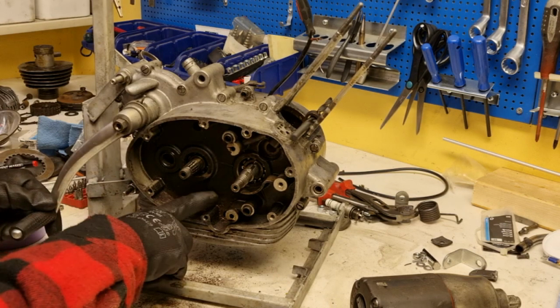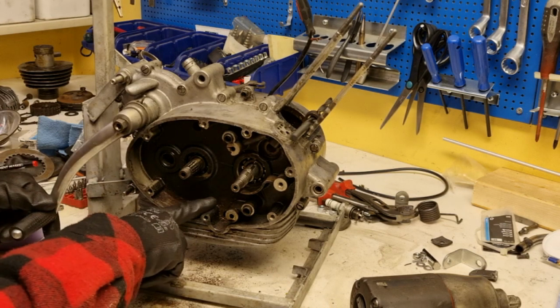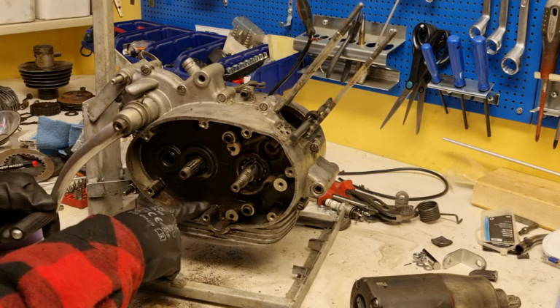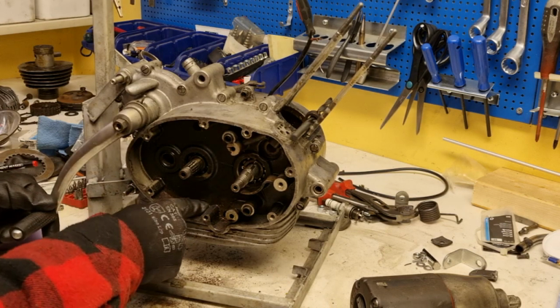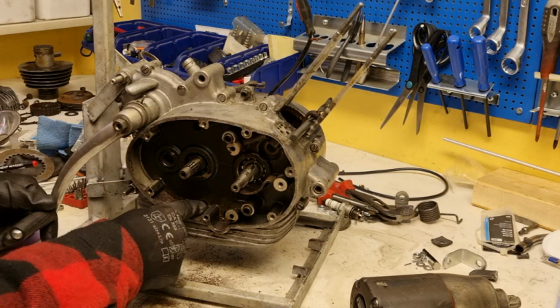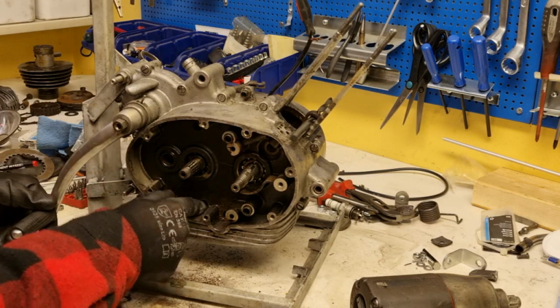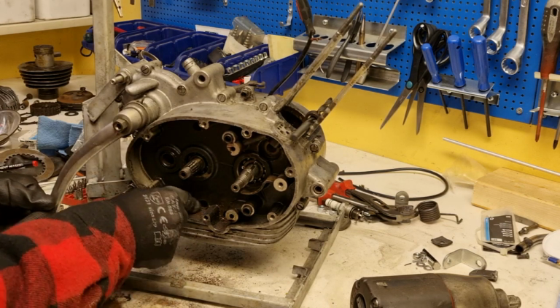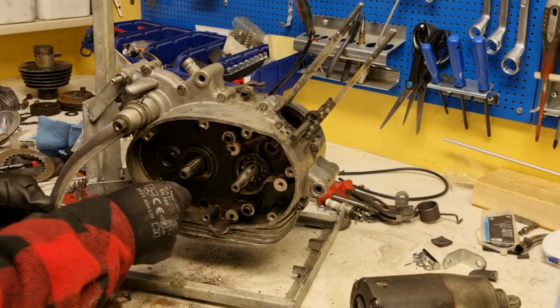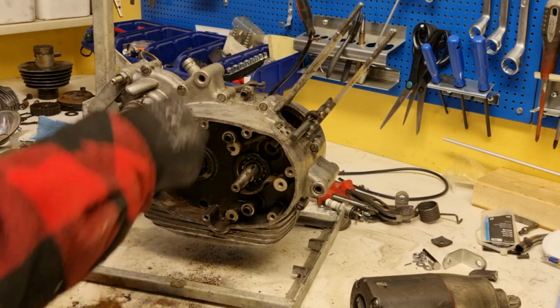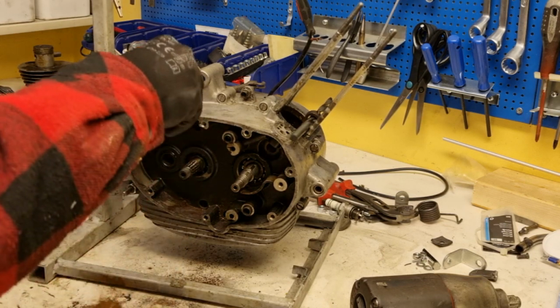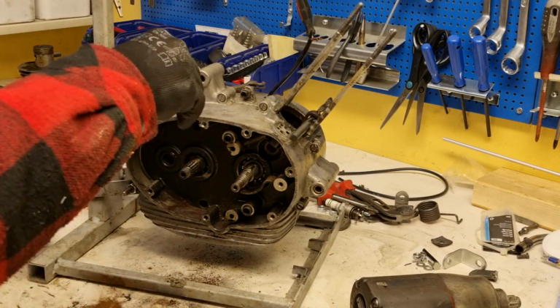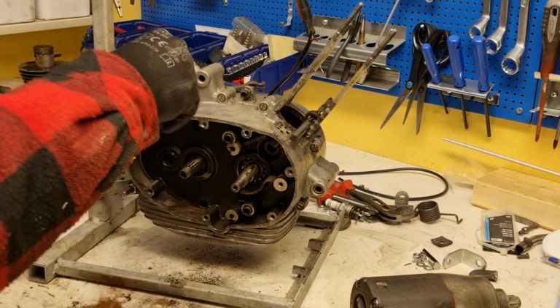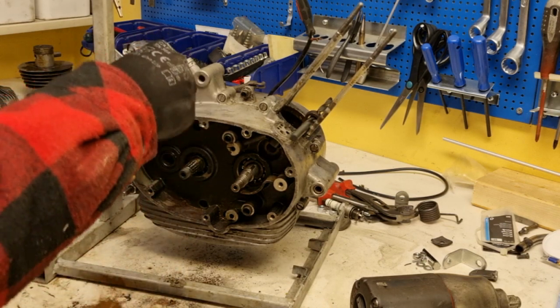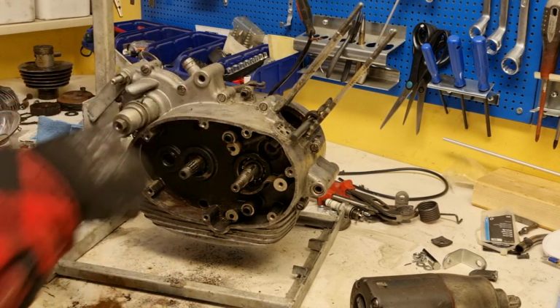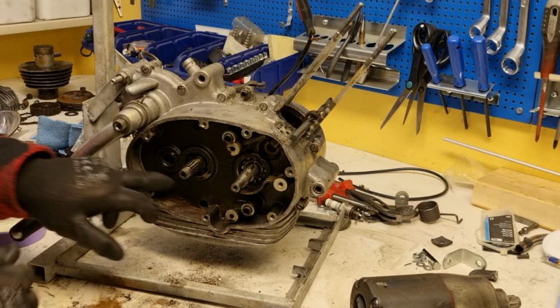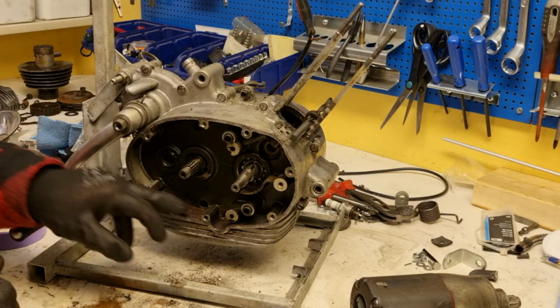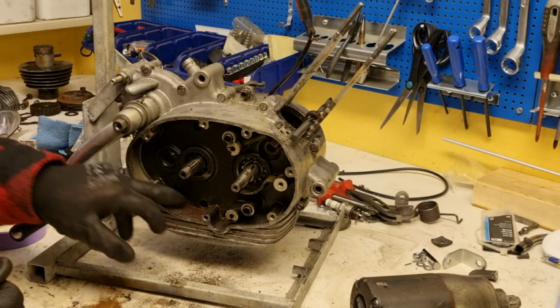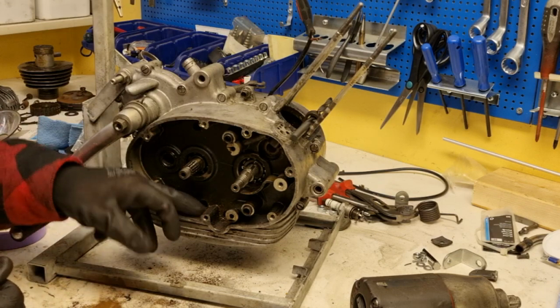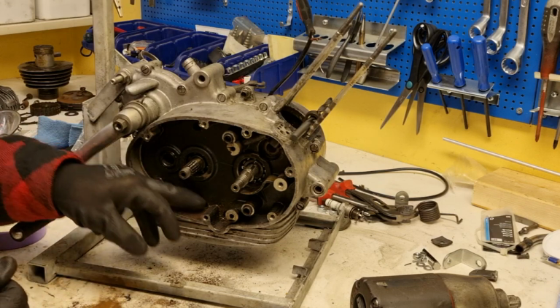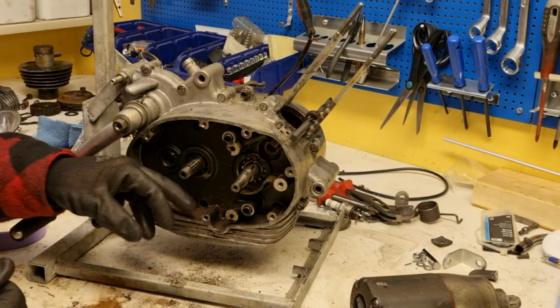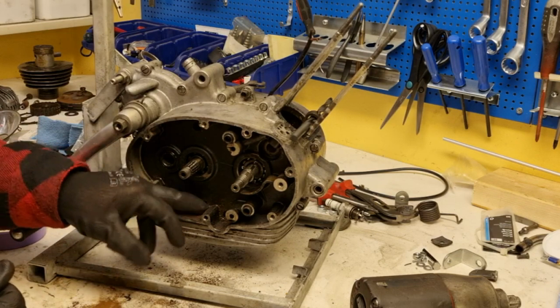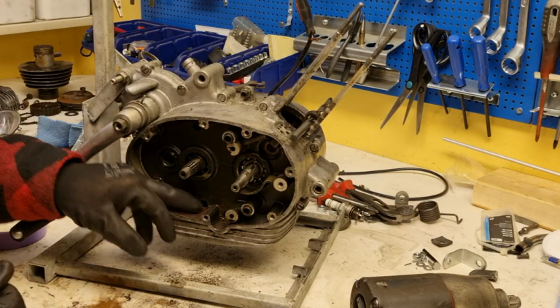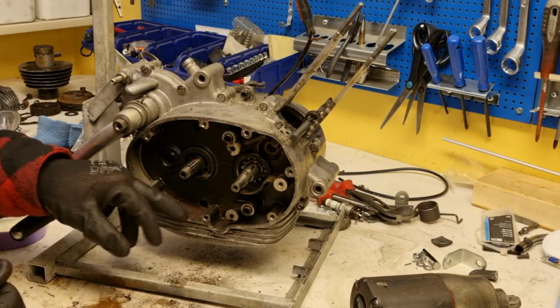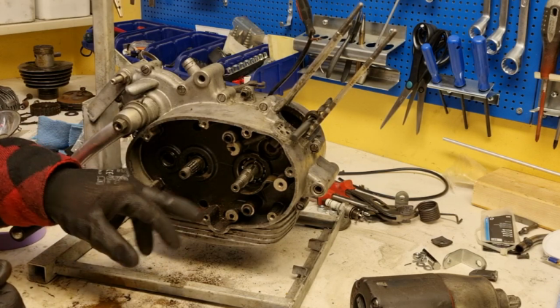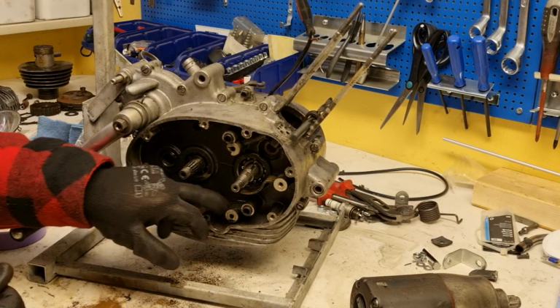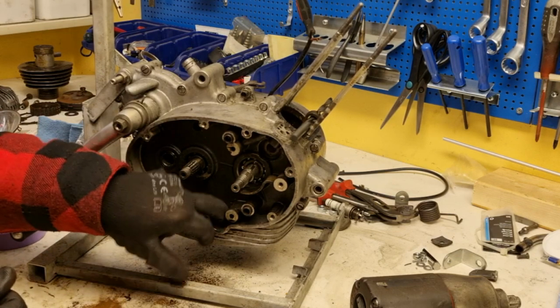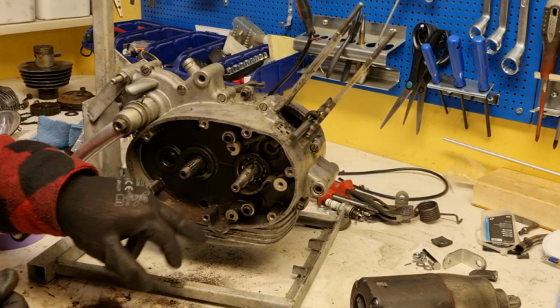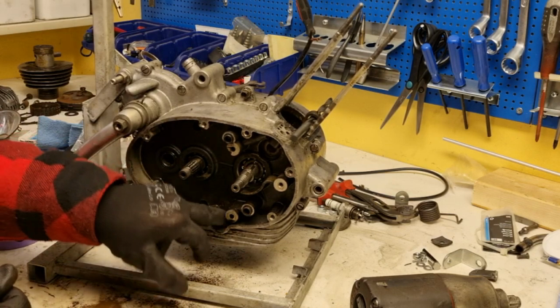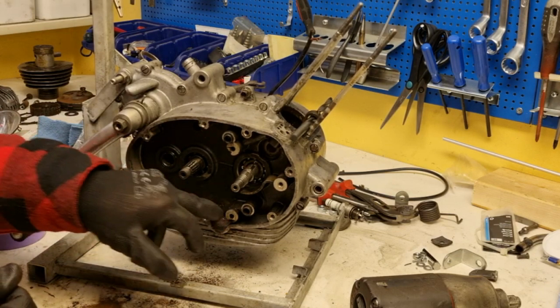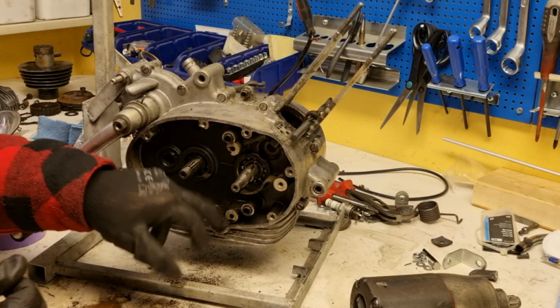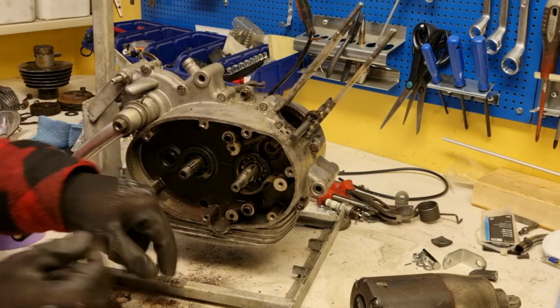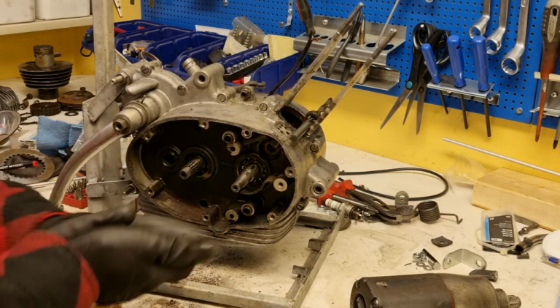Now it's time to leave this dirty engine. Feel free to watch part two of this disassembly. Thank you for watching.